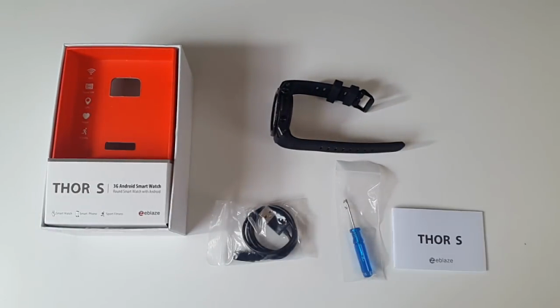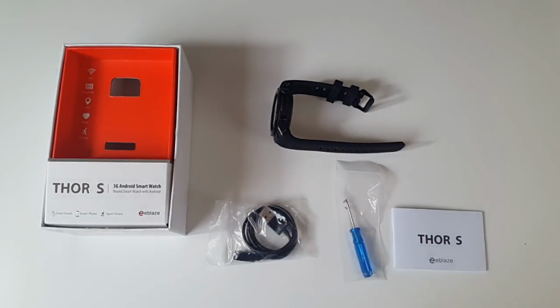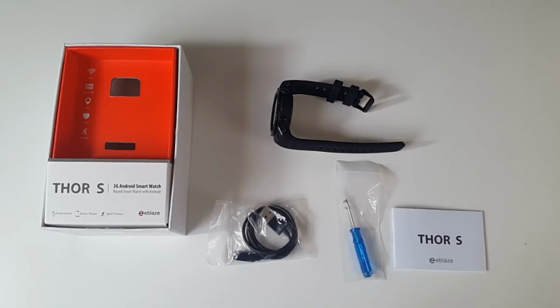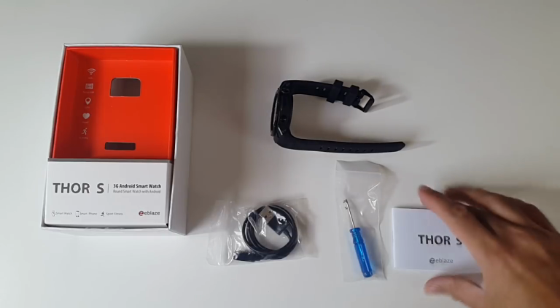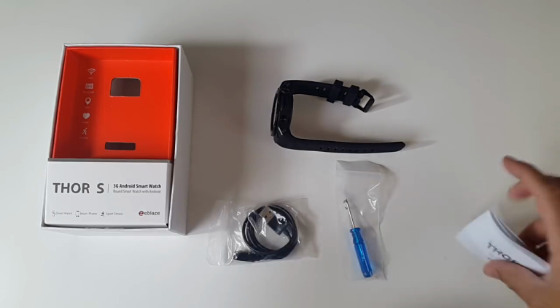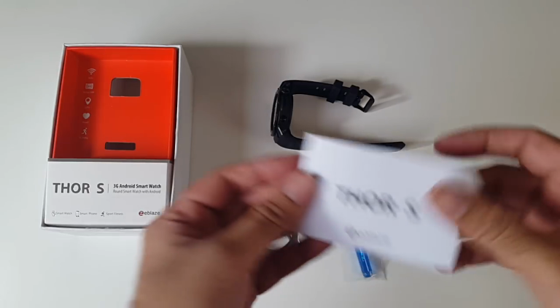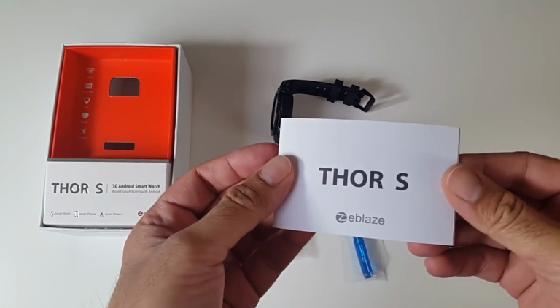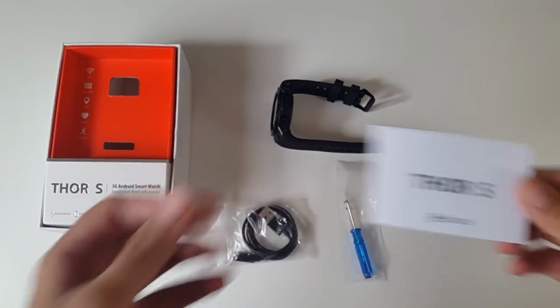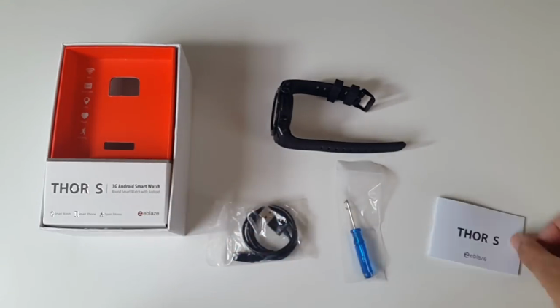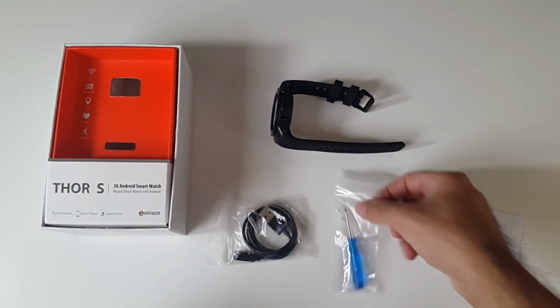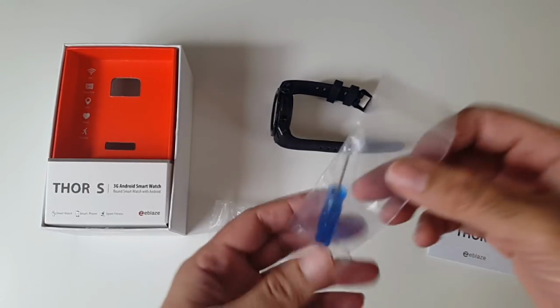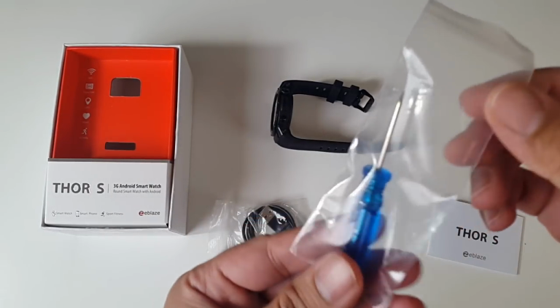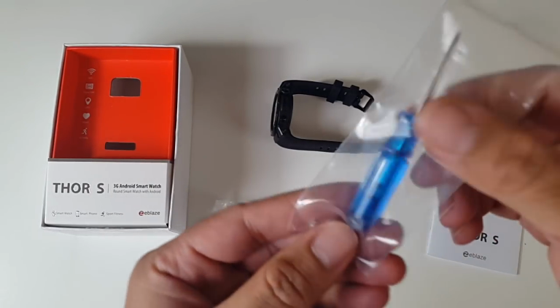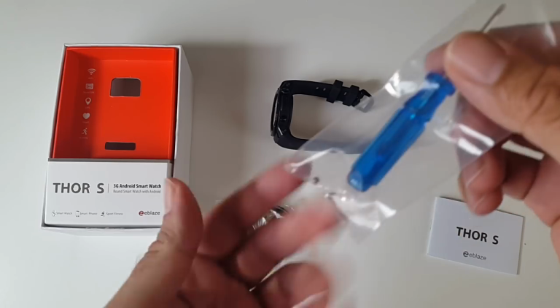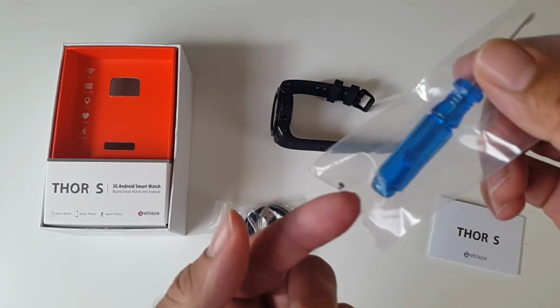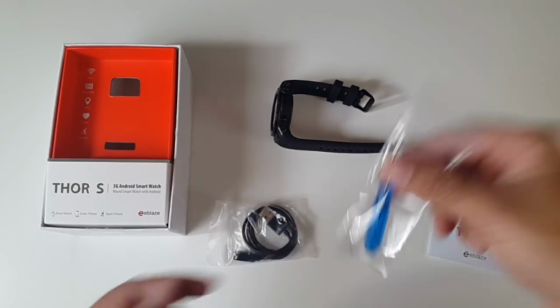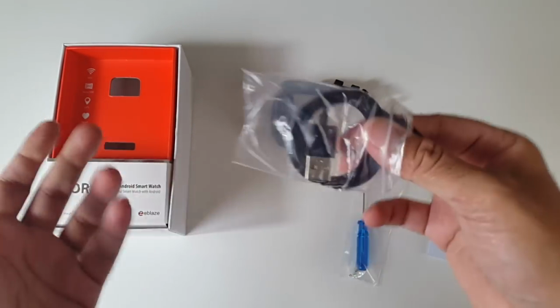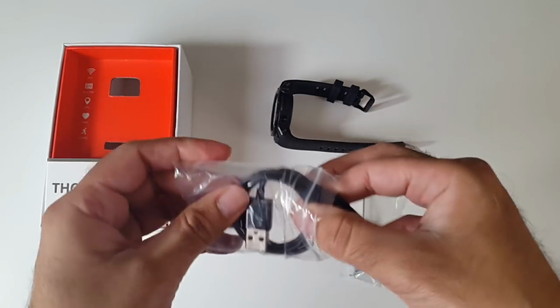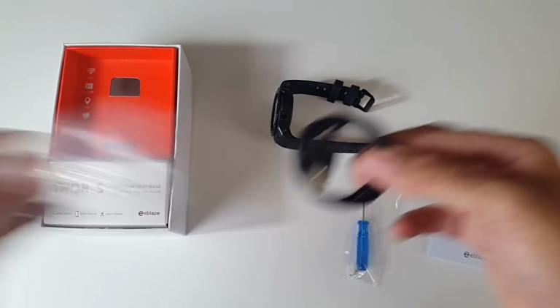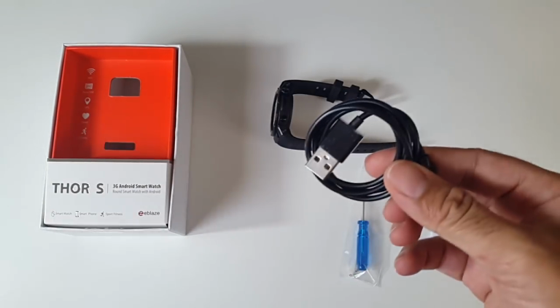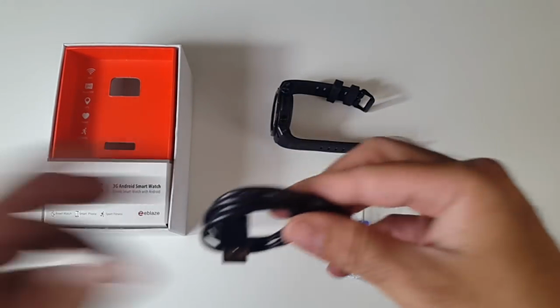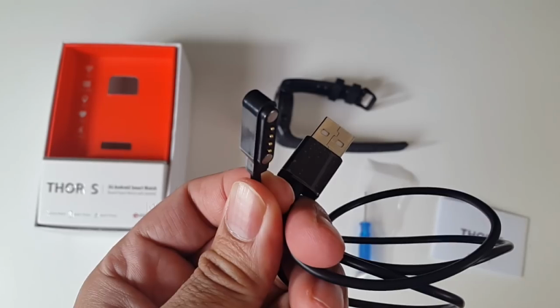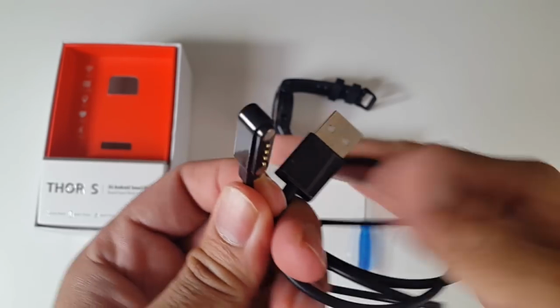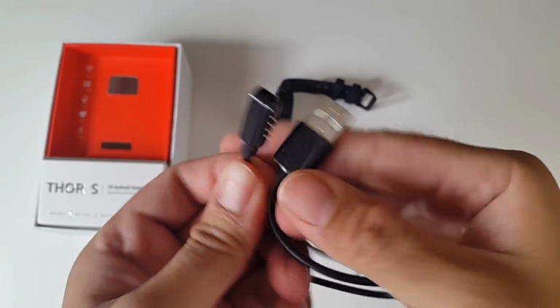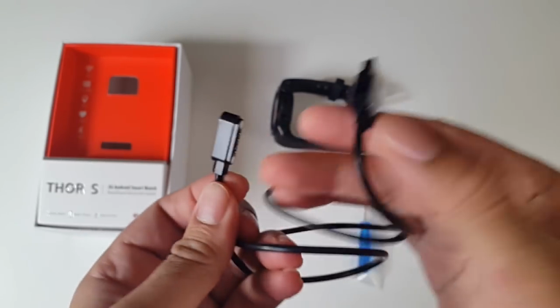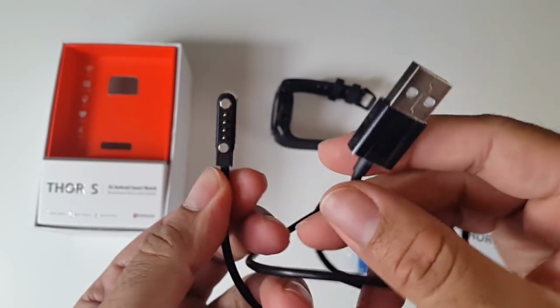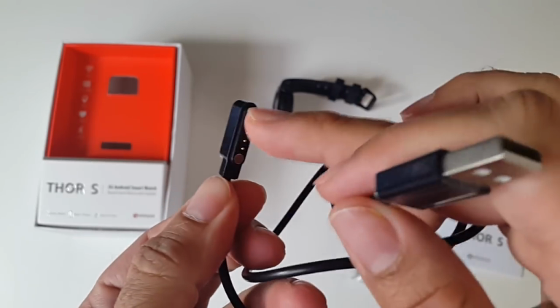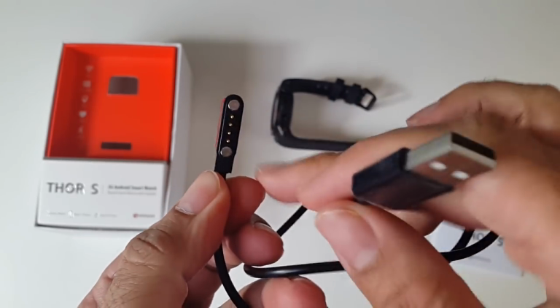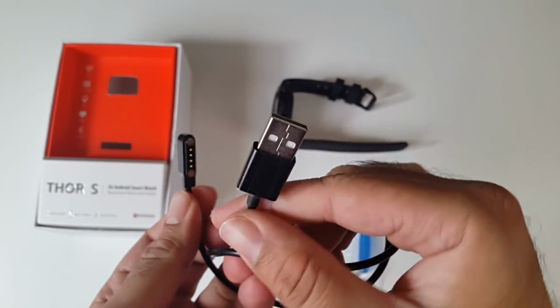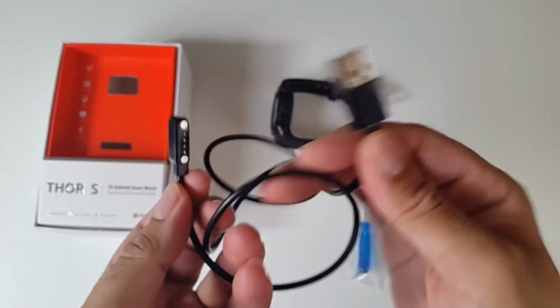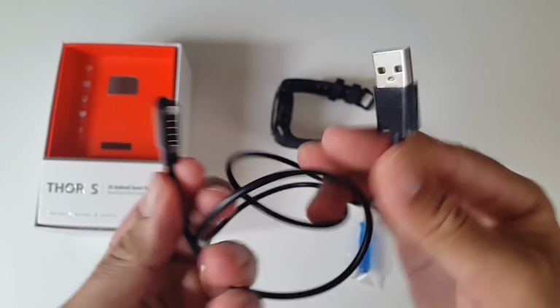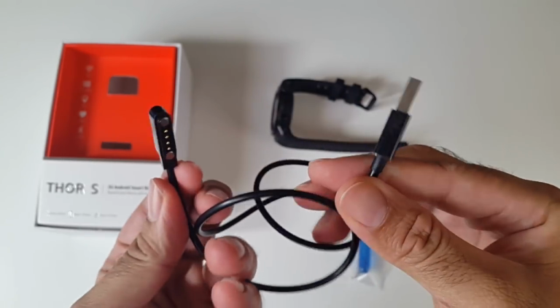So this is everything you get in the box: the user manual, a tiny screwdriver with some spare screws, and a USB charging cable. The charger cable has magnetic pins with a USB cable on the end.